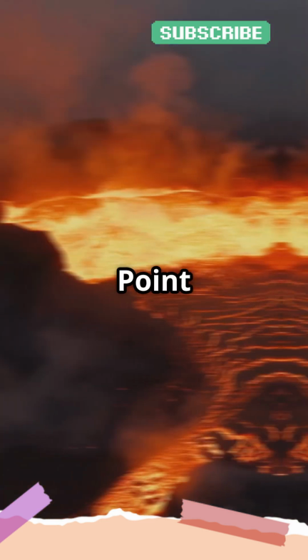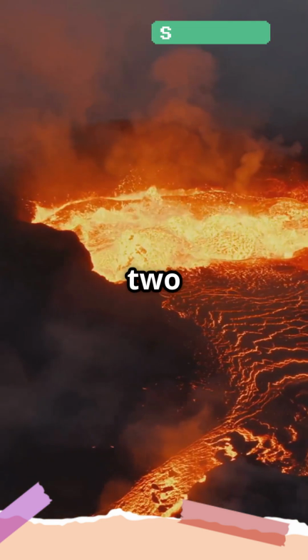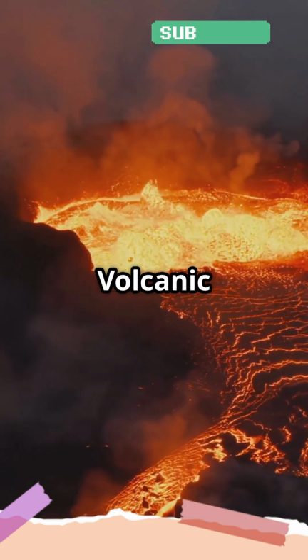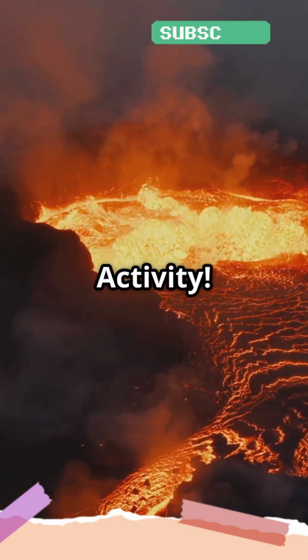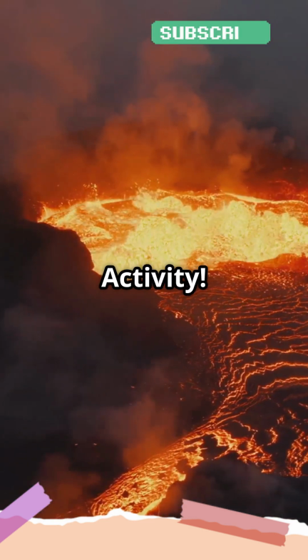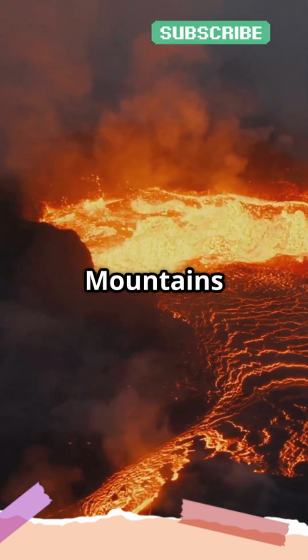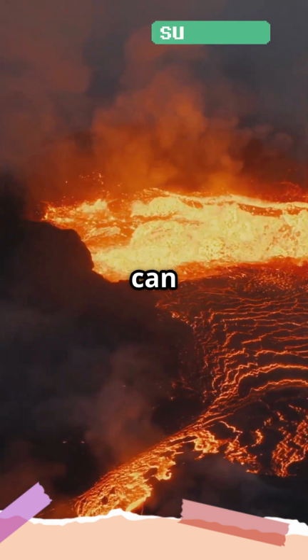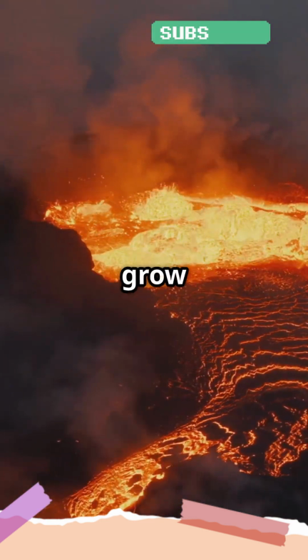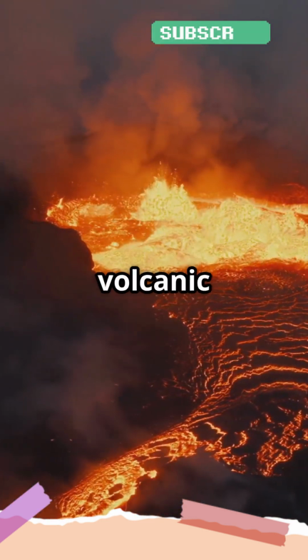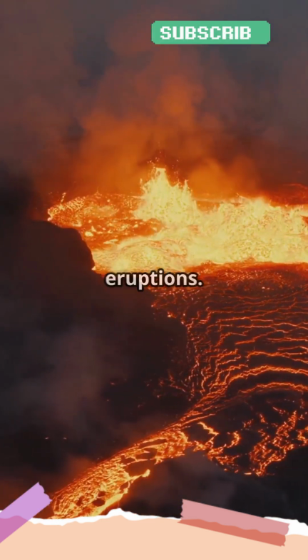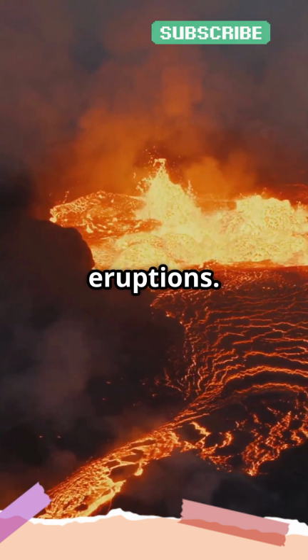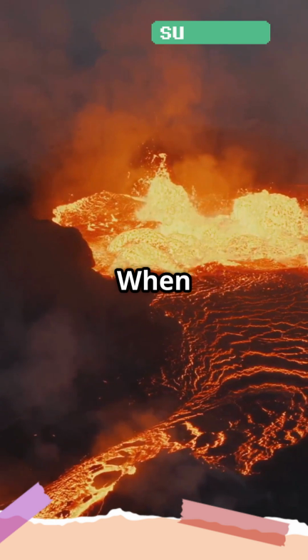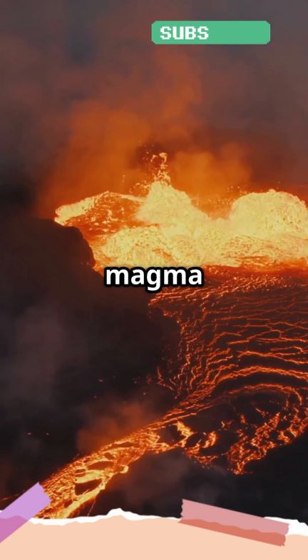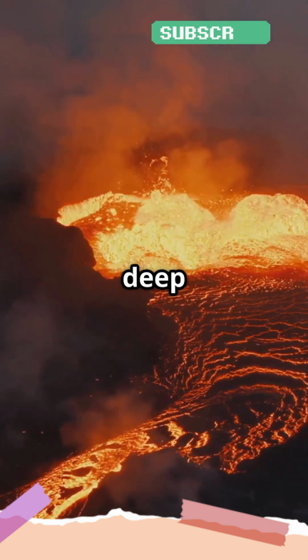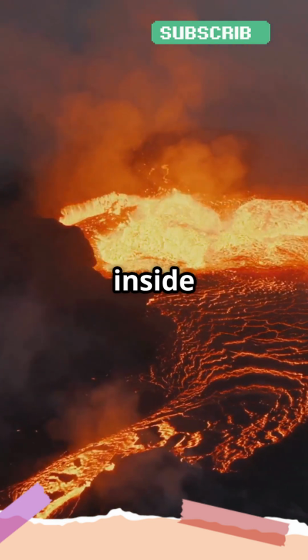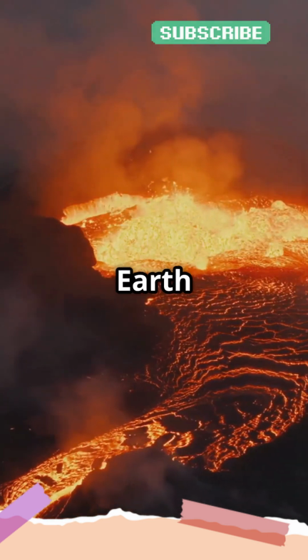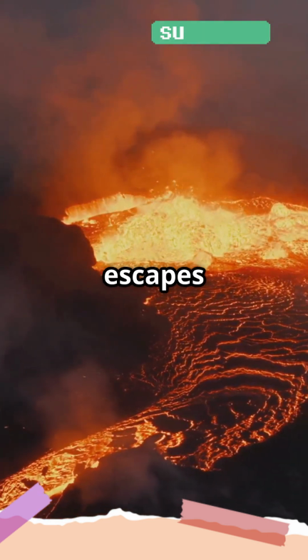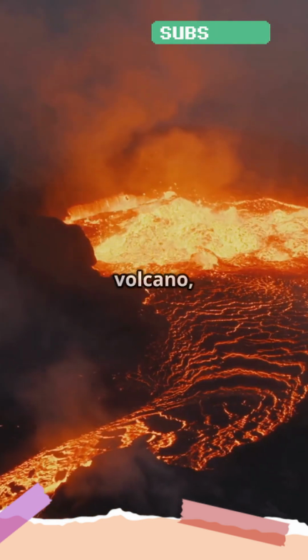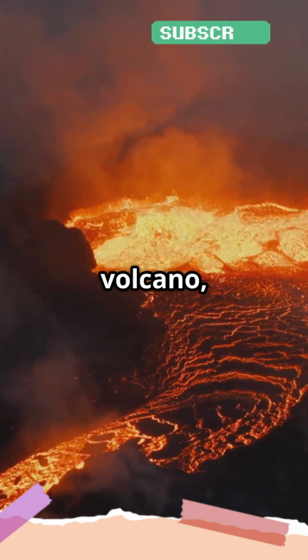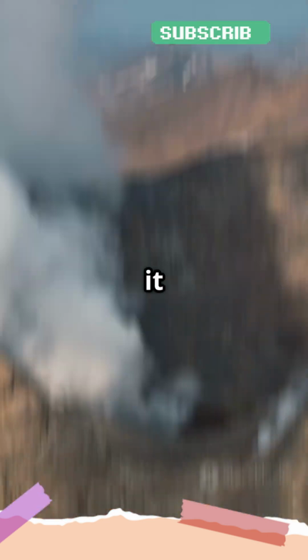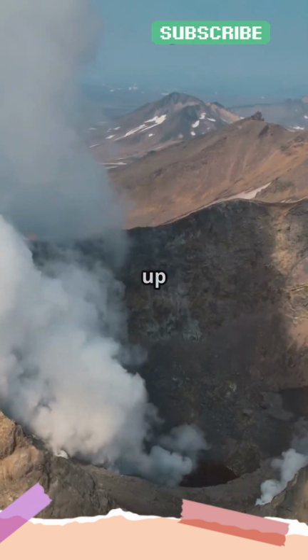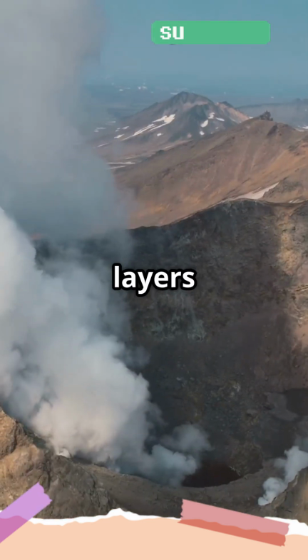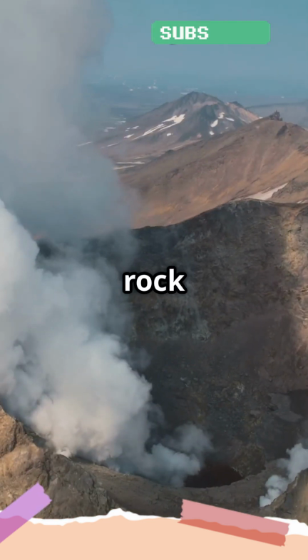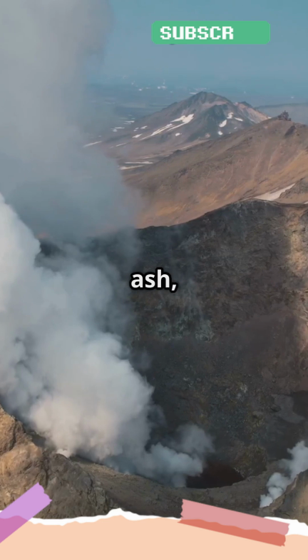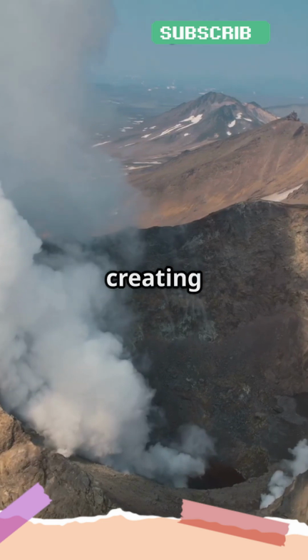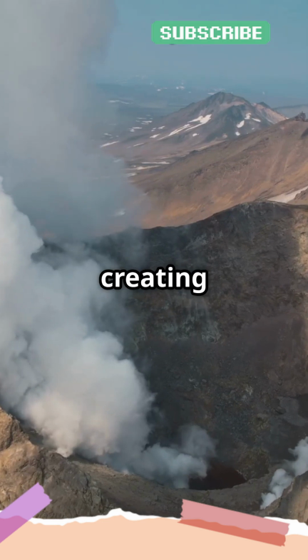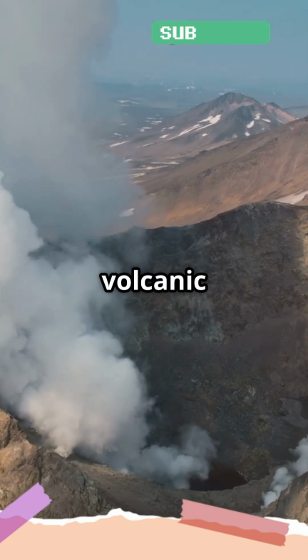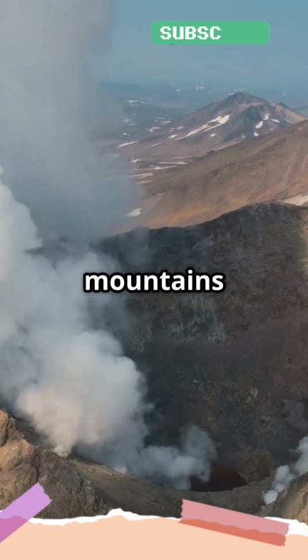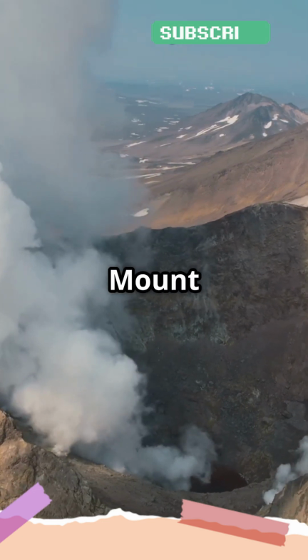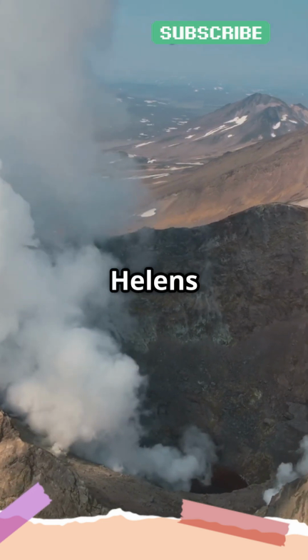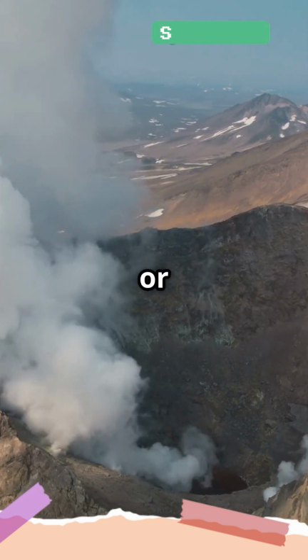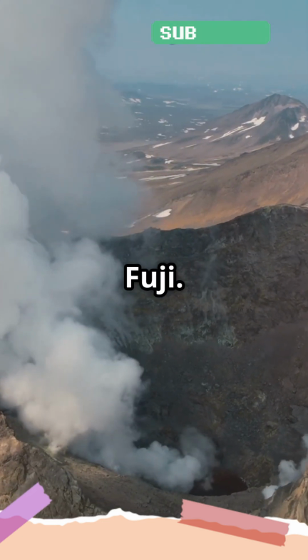Point number two, volcanic activity. Mountains can also grow from volcanic eruptions. When magma from deep inside the earth escapes through a volcano, it builds up layers of rock and ash, creating volcanic mountains like Mount St. Helens or Mount Fuji.